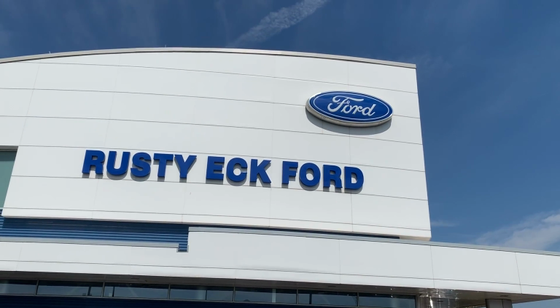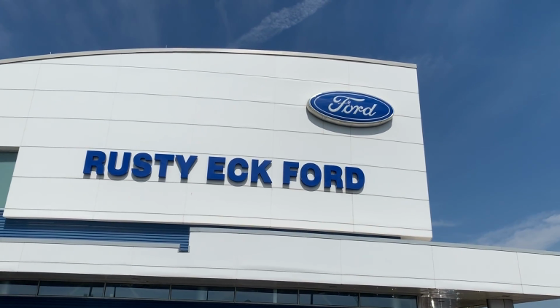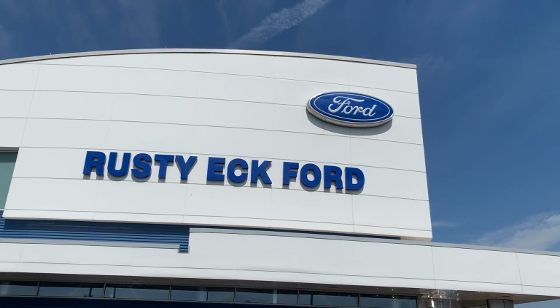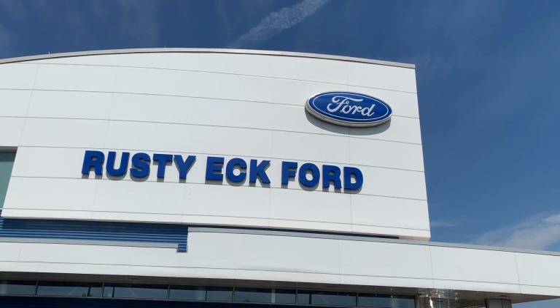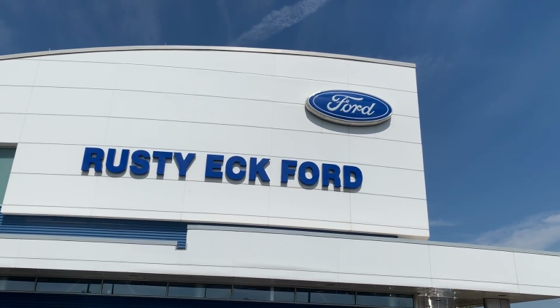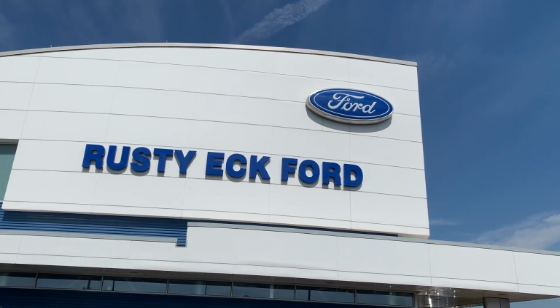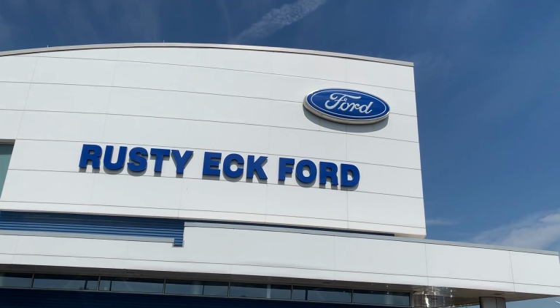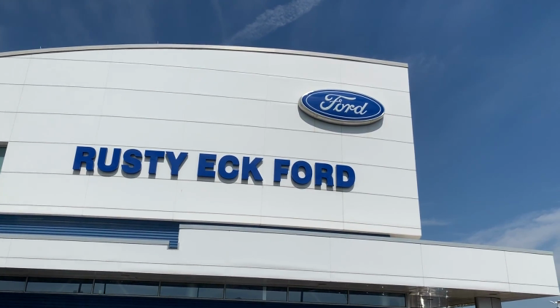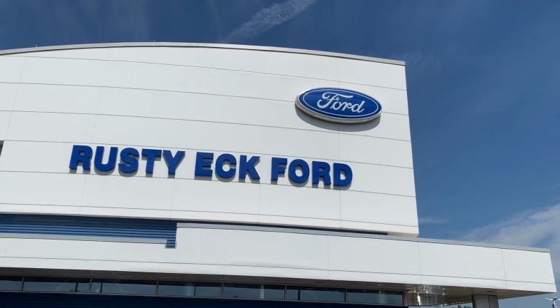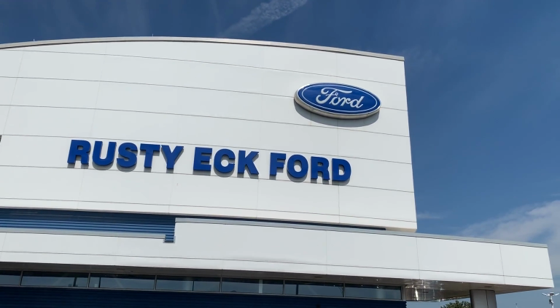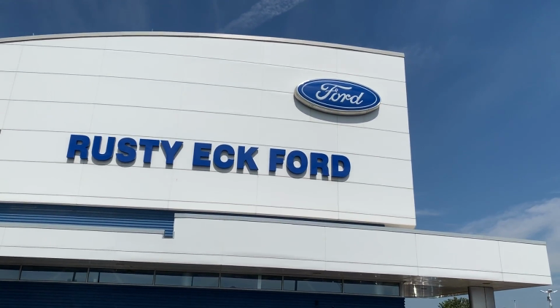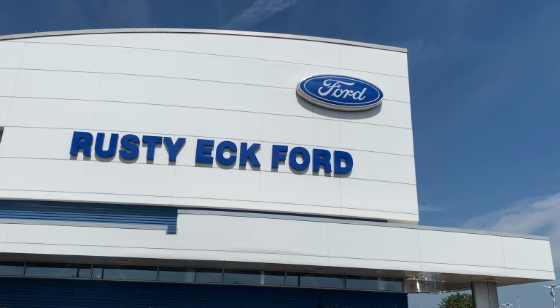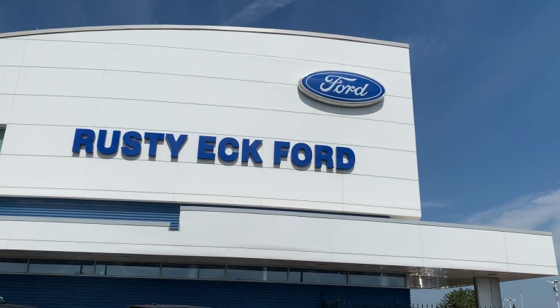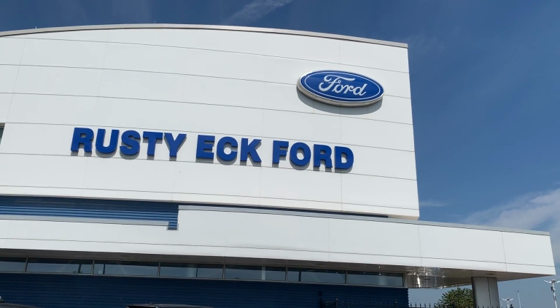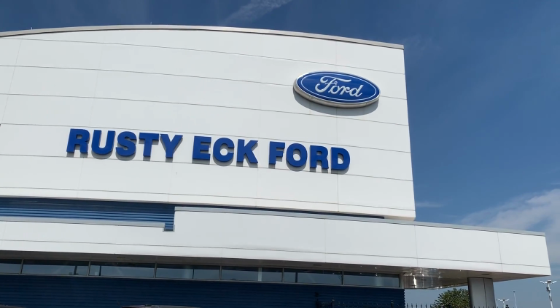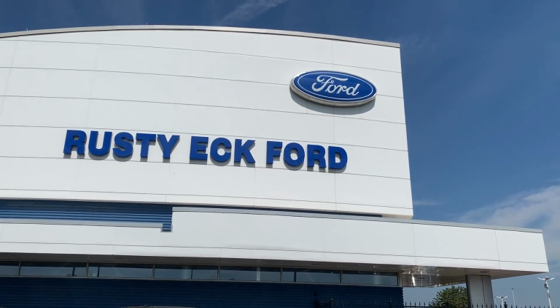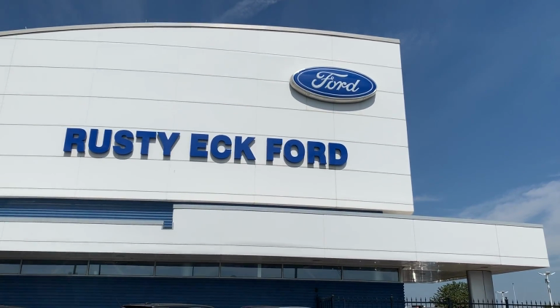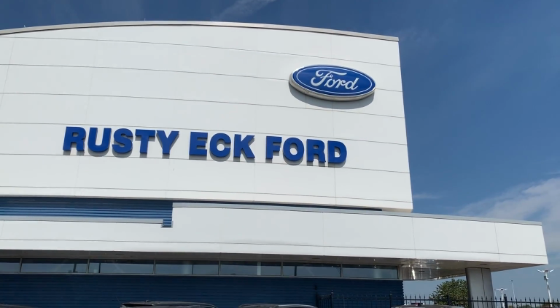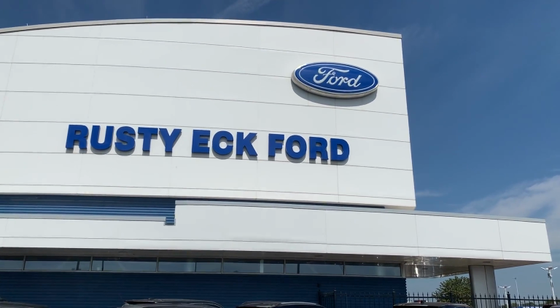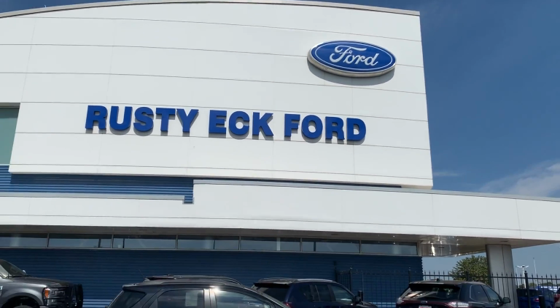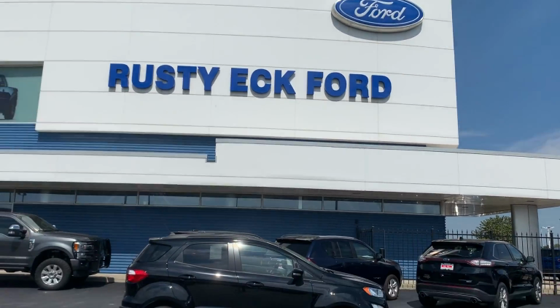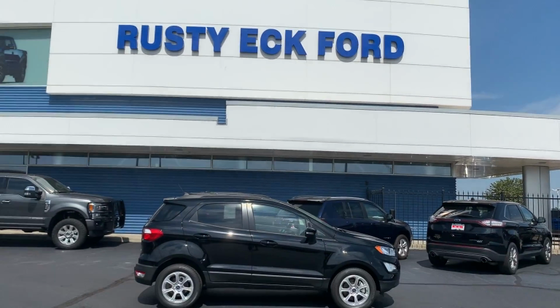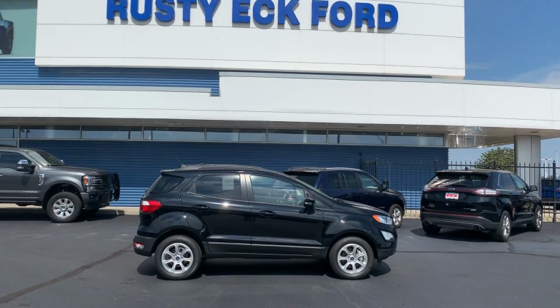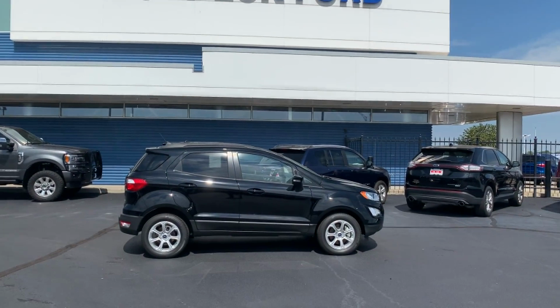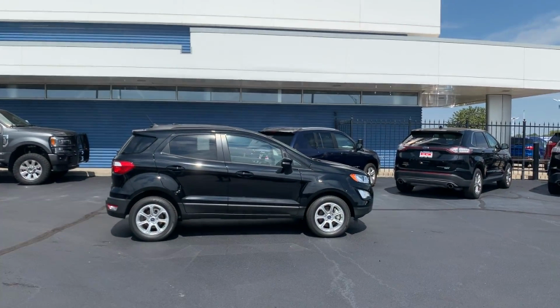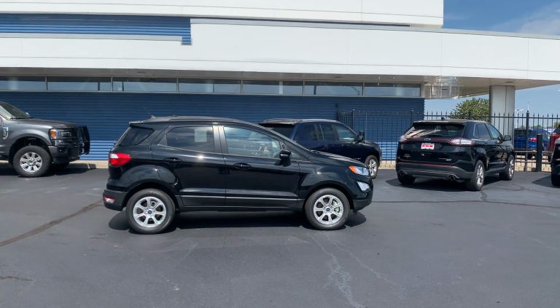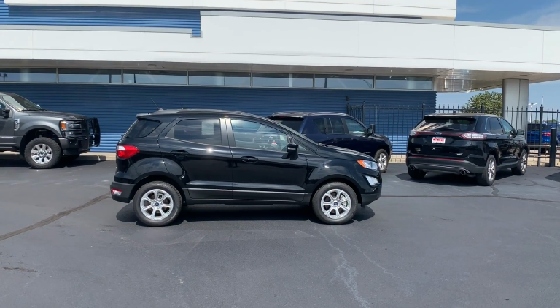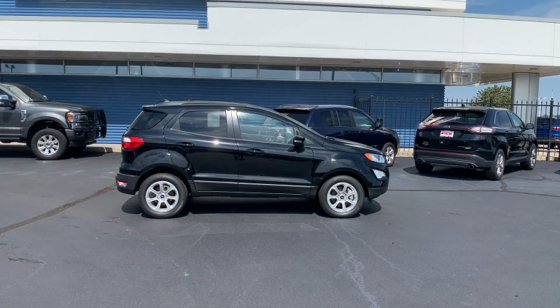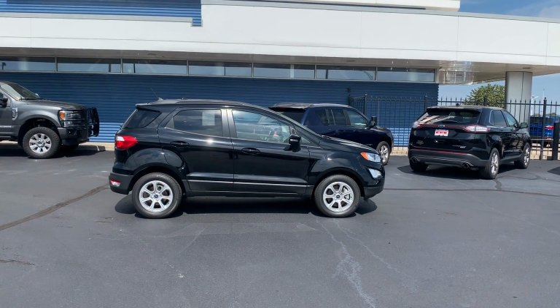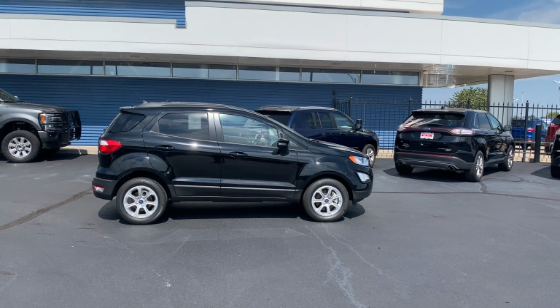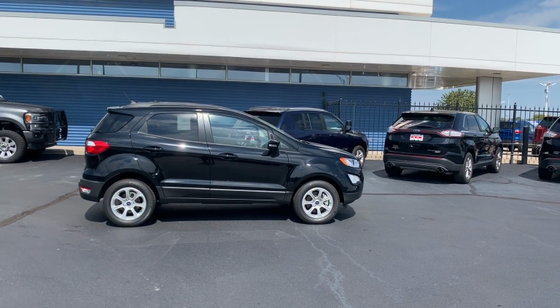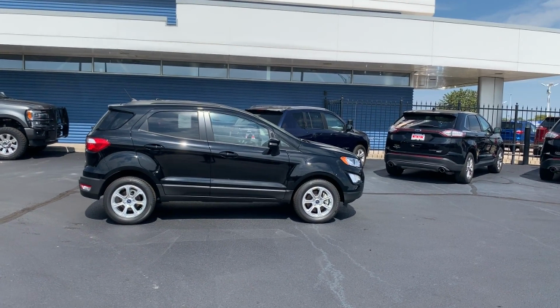Hello friends, Mike Sell here at the giant Rusty Eck Ford, 7310 East Kellogg, Wichita, Kansas. Hey, check this out — it's a 2019 Ford EcoSport SE.